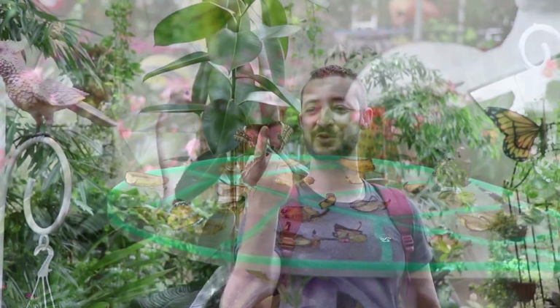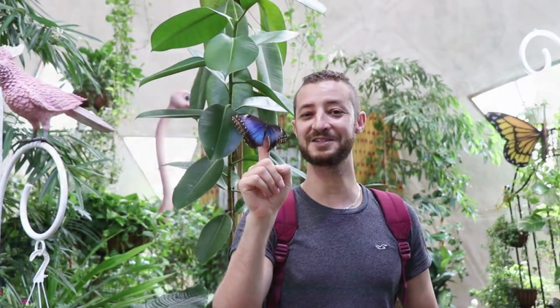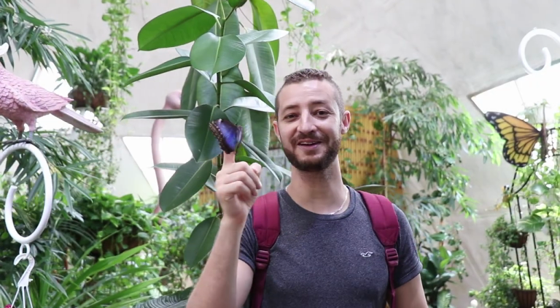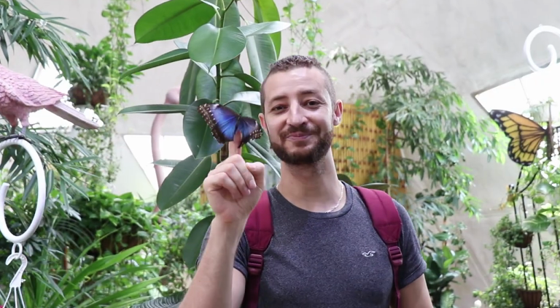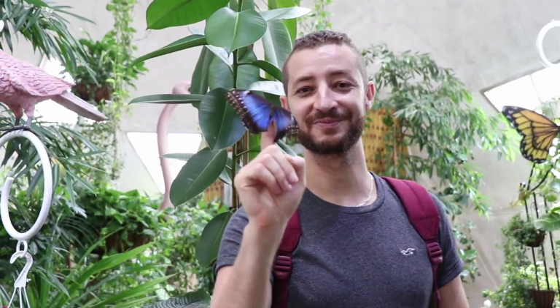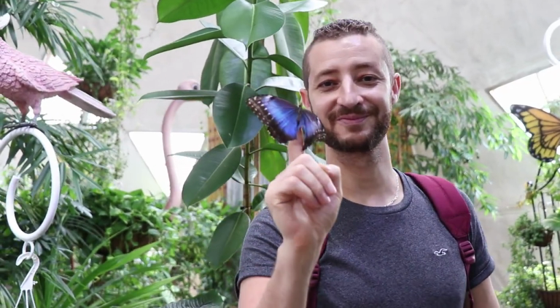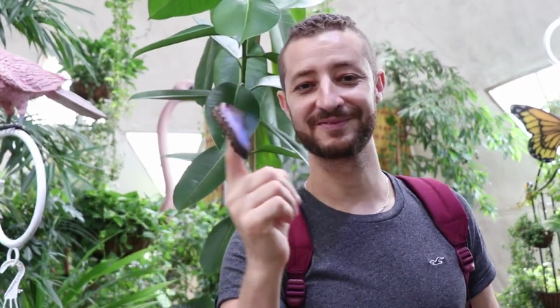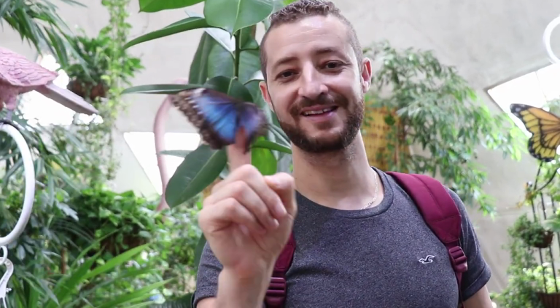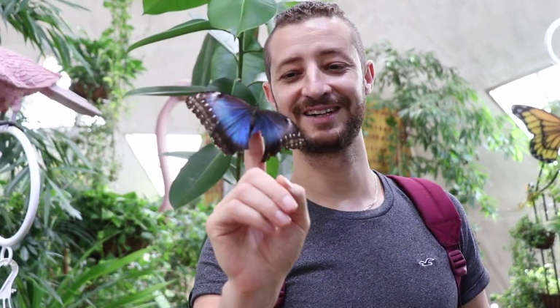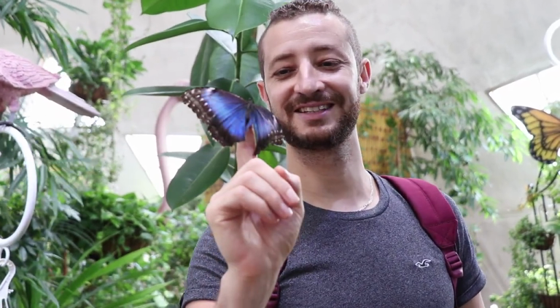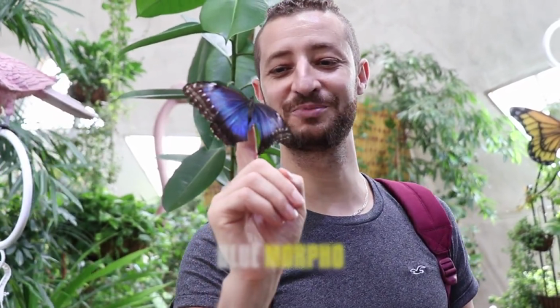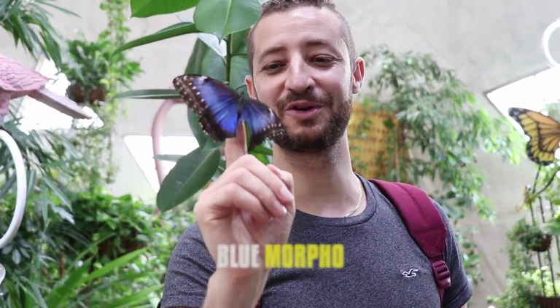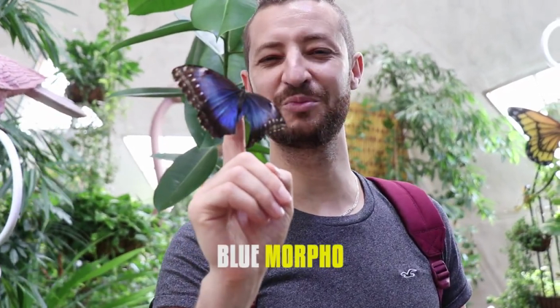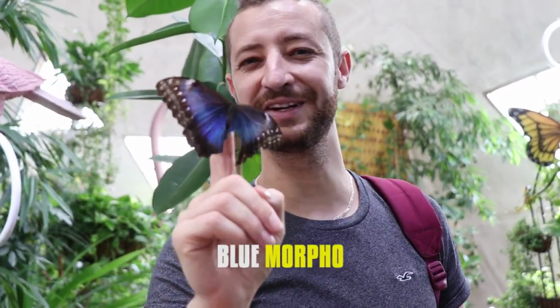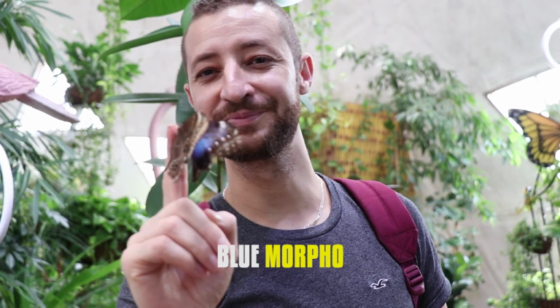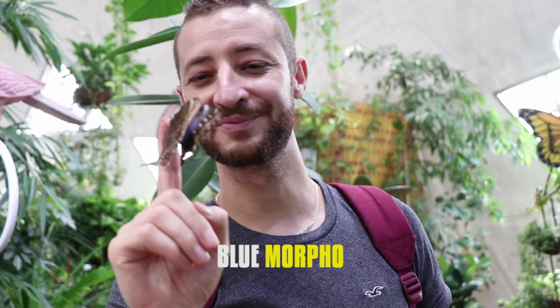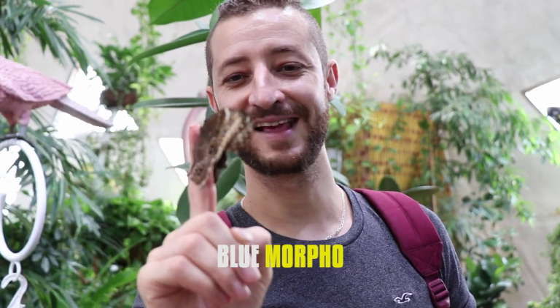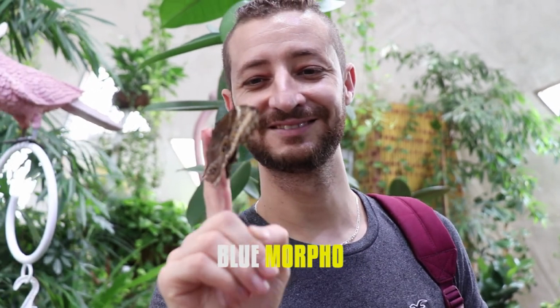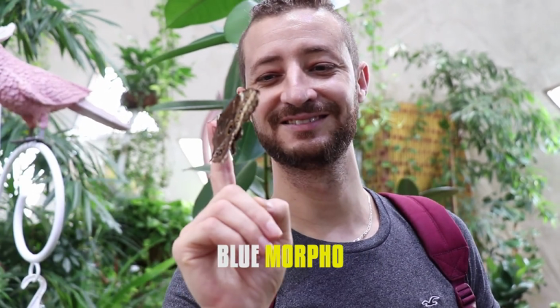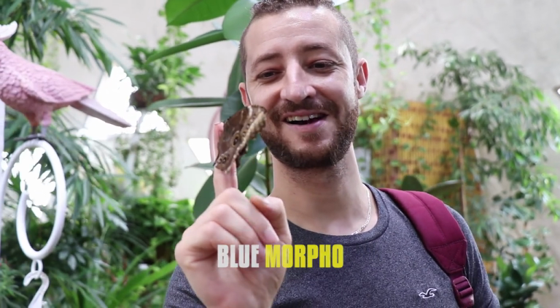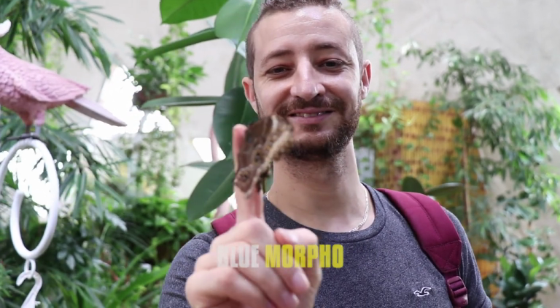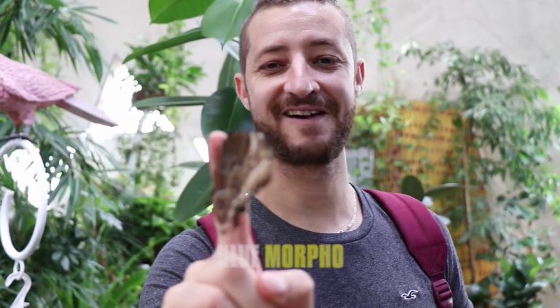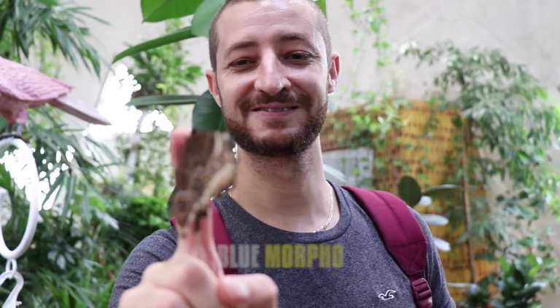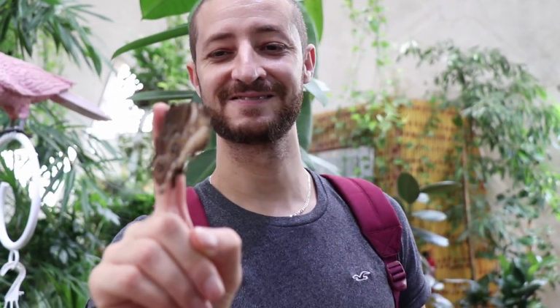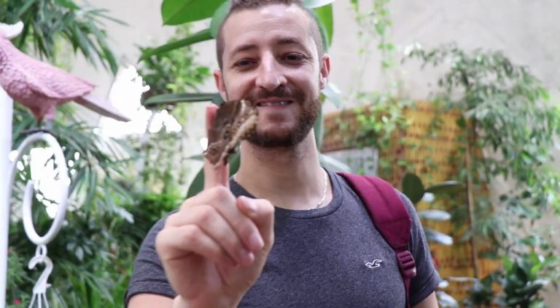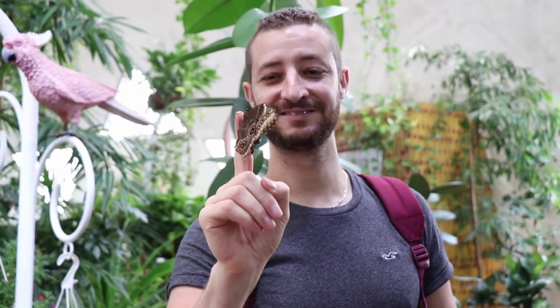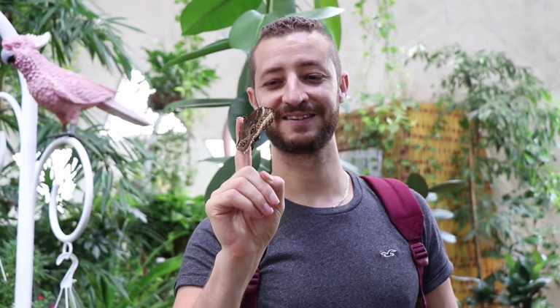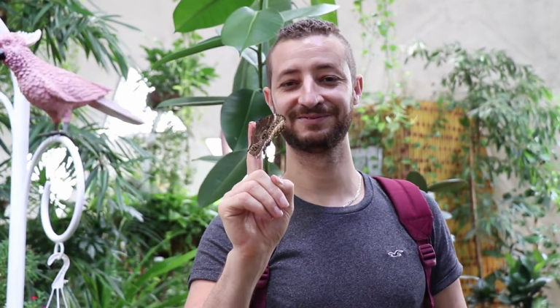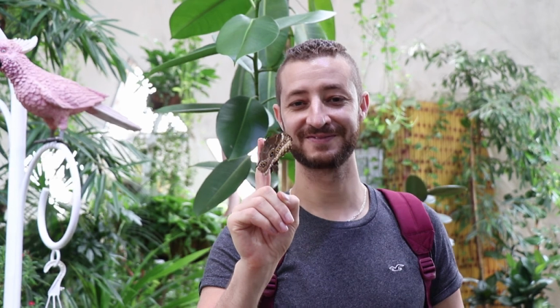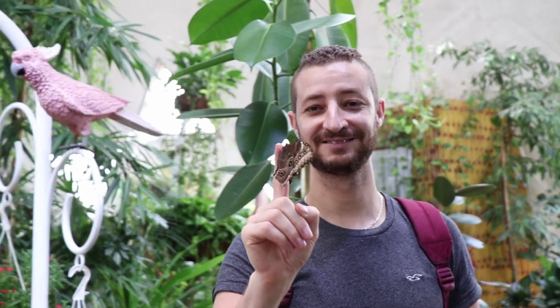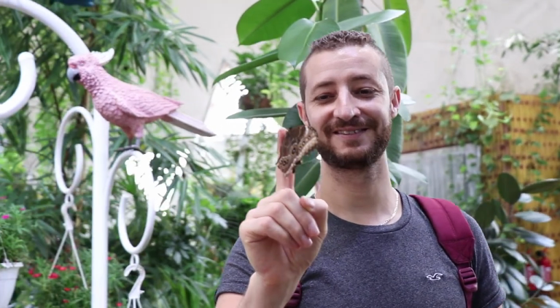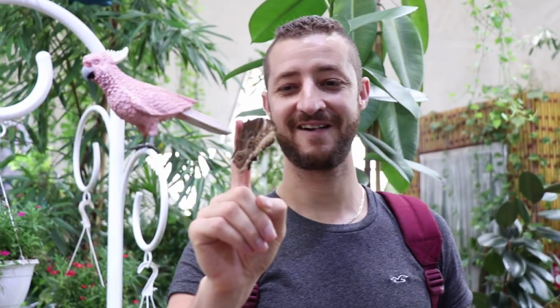What's called this butterfly? That one is called a blue morpho. This is the blue morpho. Yes, it came from Costa Rica. They are living only for 2 to 3 weeks, after that they will die.